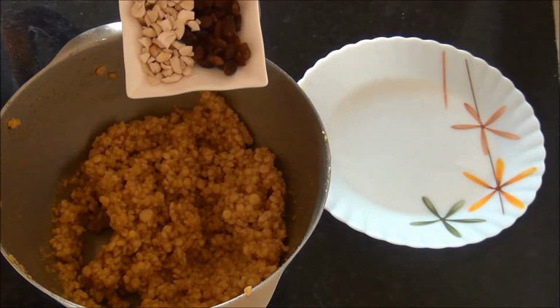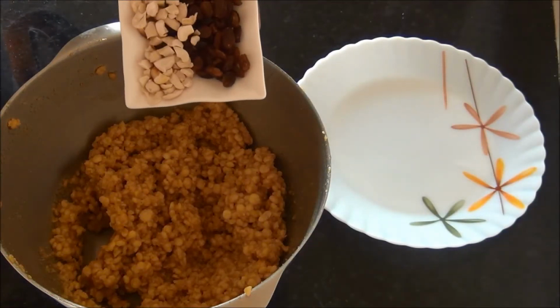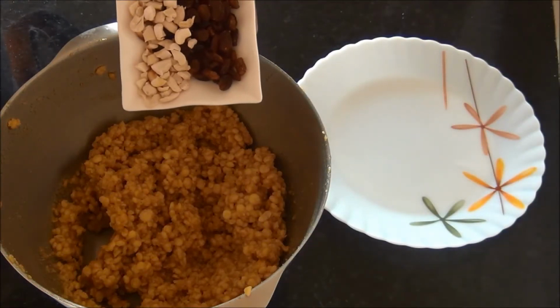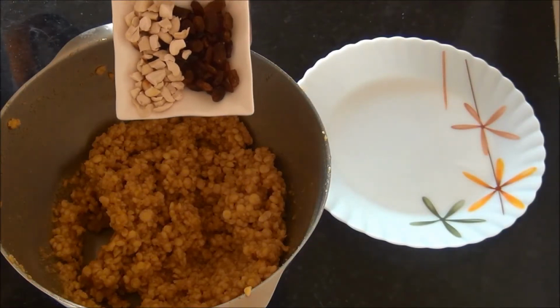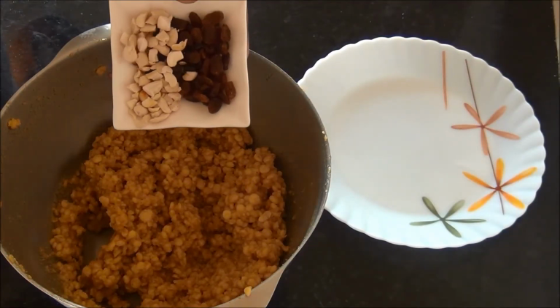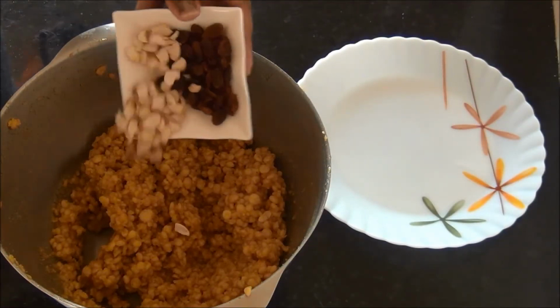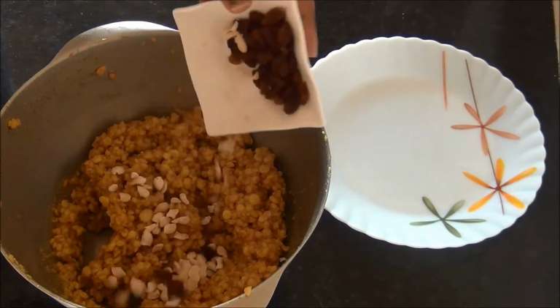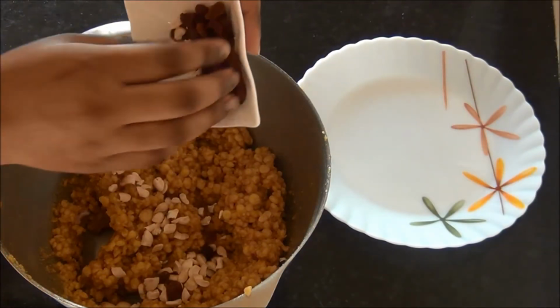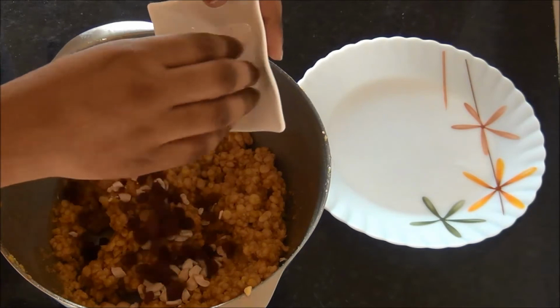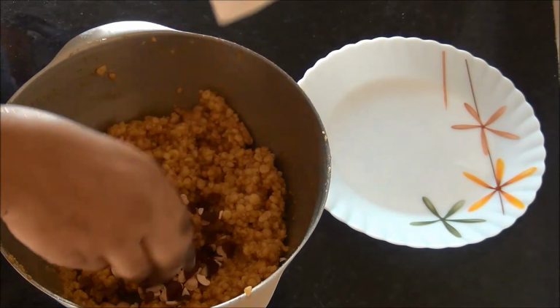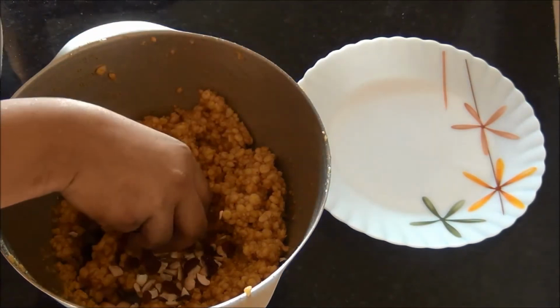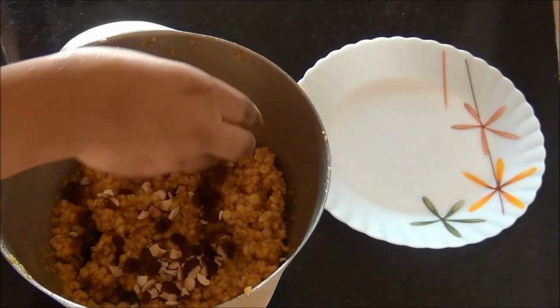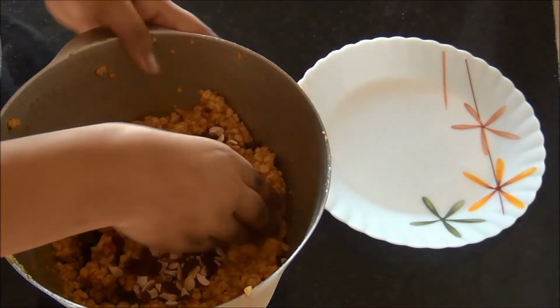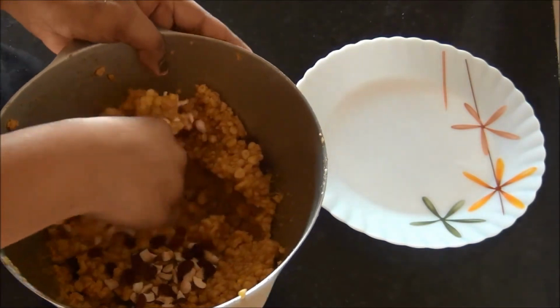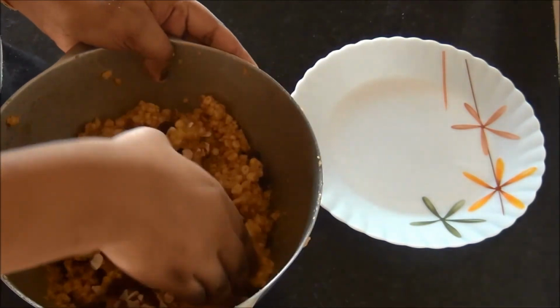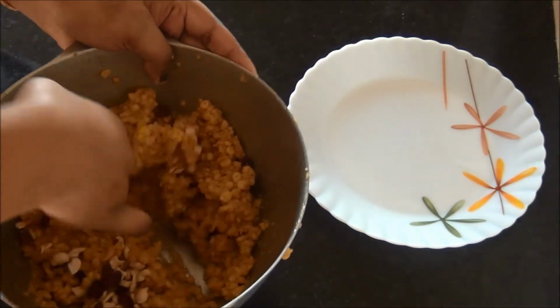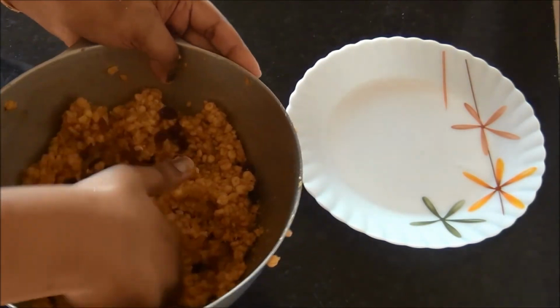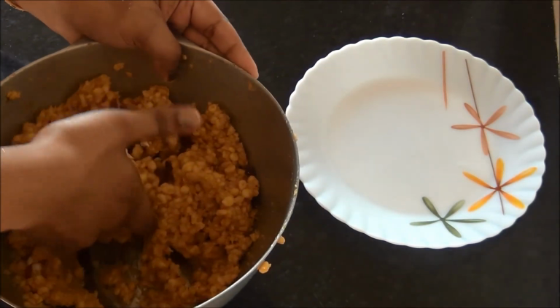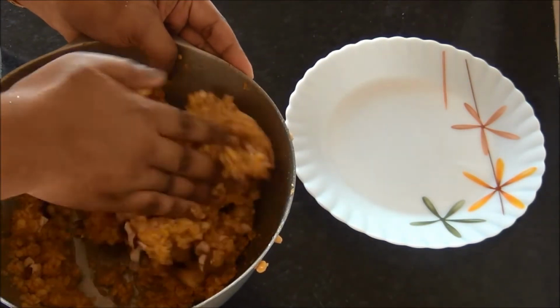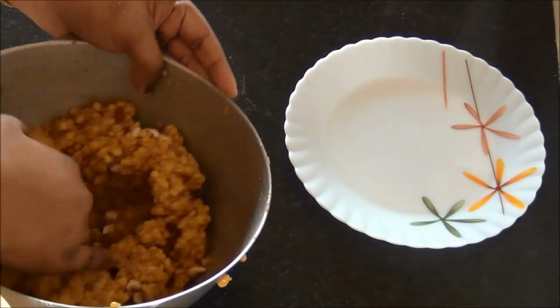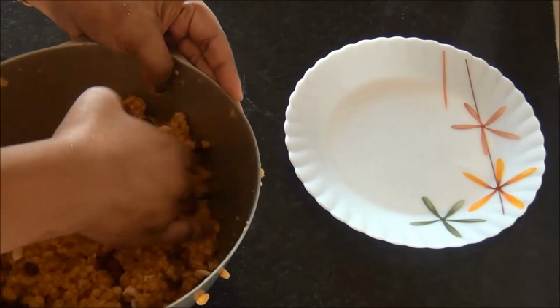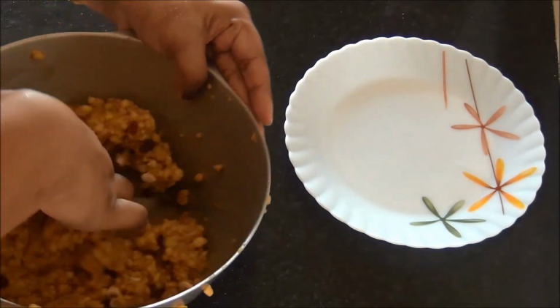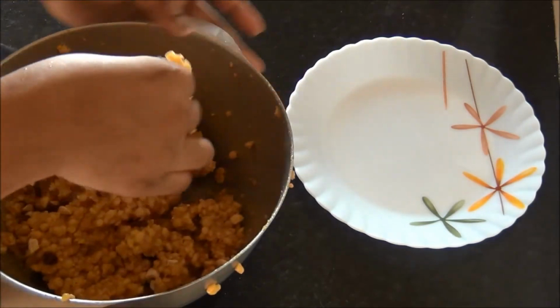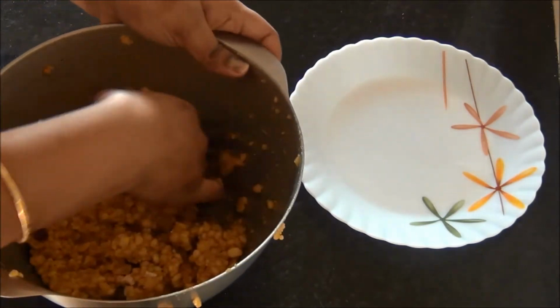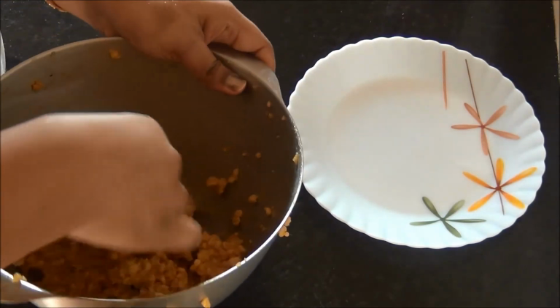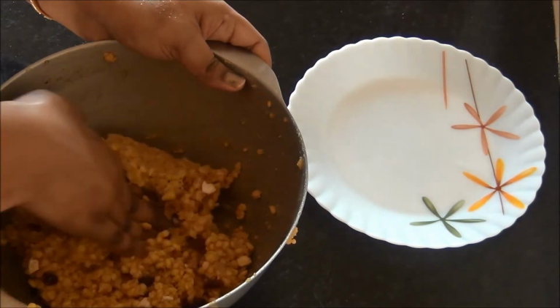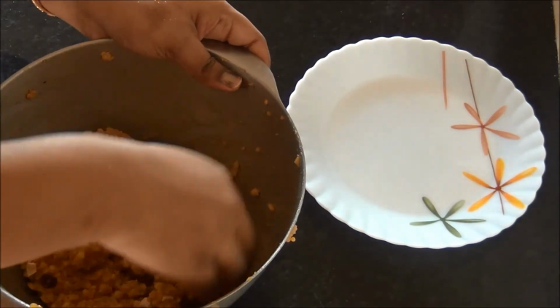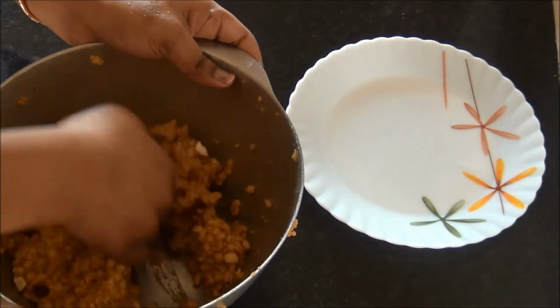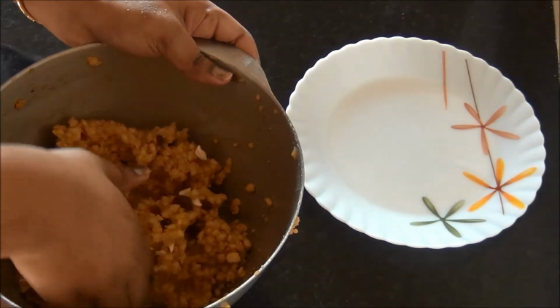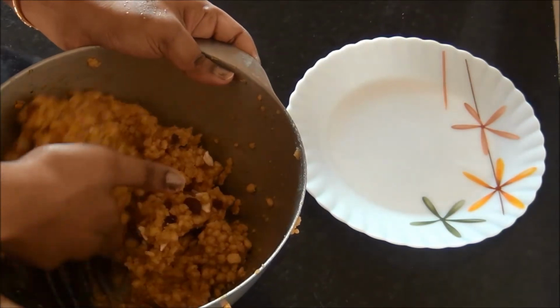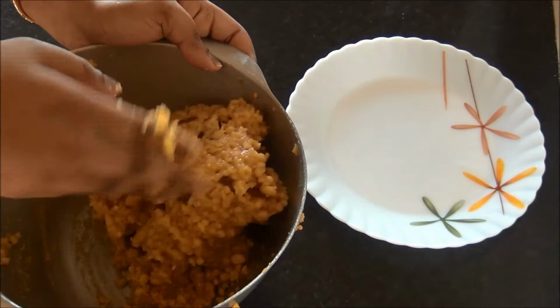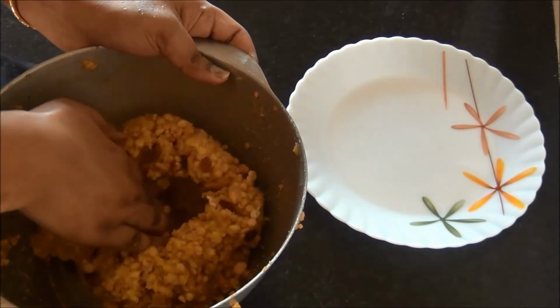I am adding some cashew nuts and raisins to the mixture. If you want to add these, add them only in the final step — do not add them along with the sugar syrup, otherwise the cashew nuts will get crushed and you will not get whole cashew nuts.